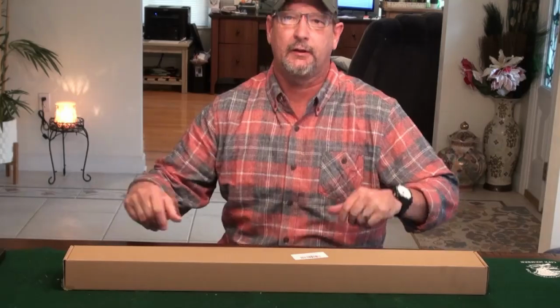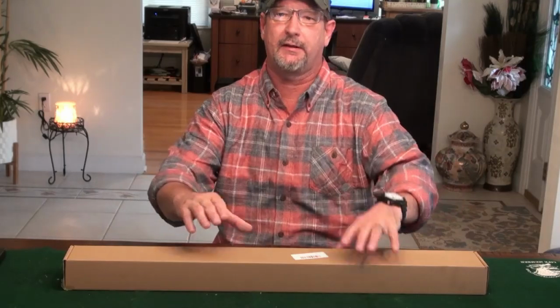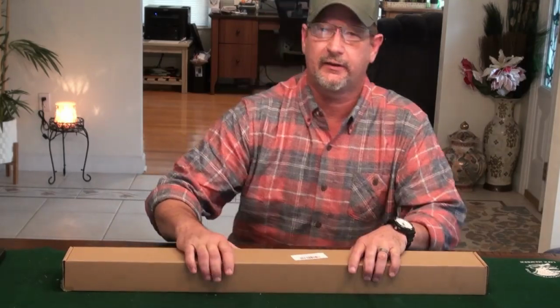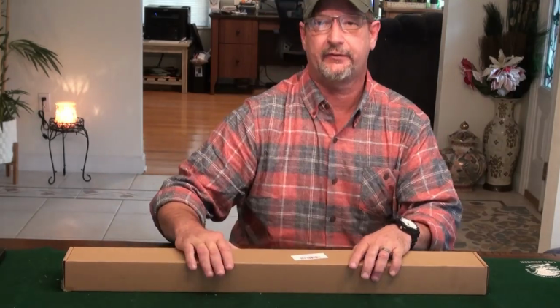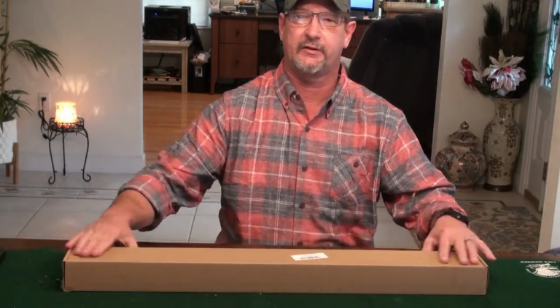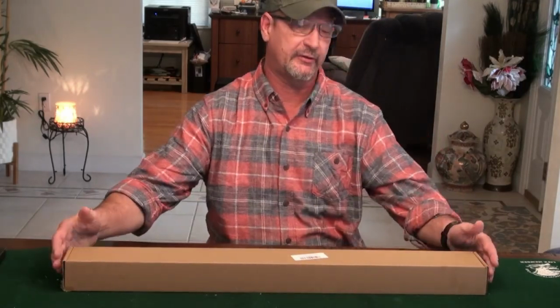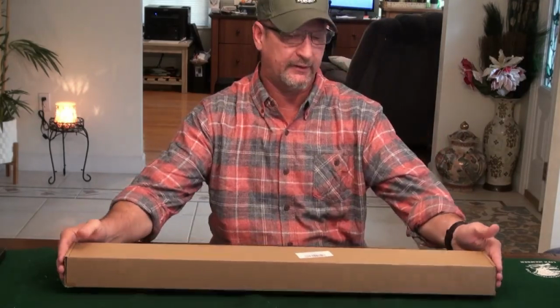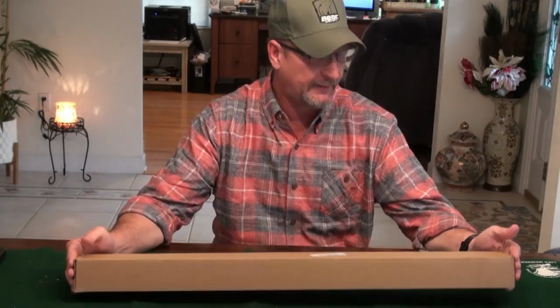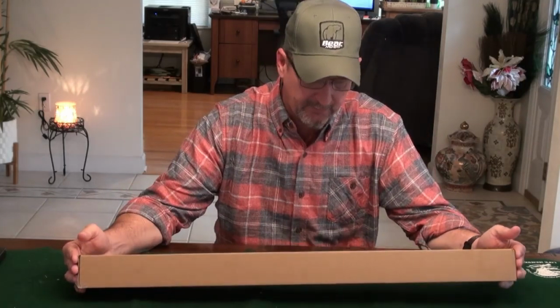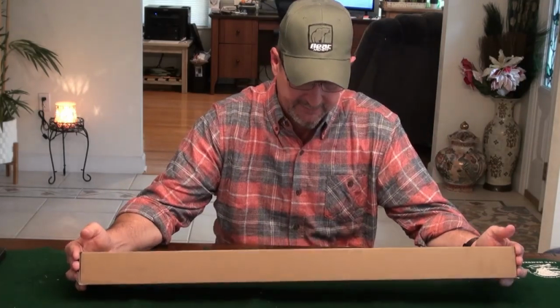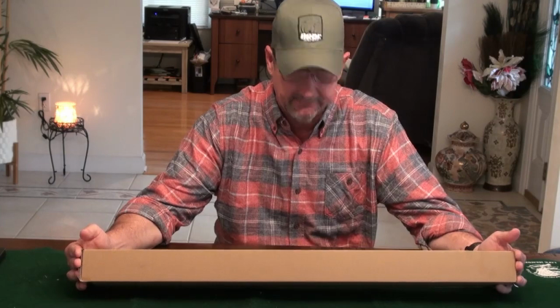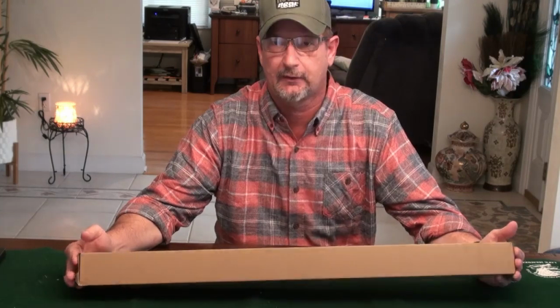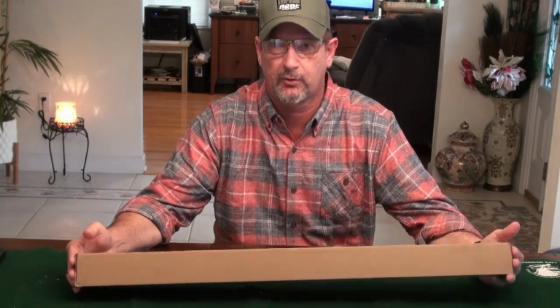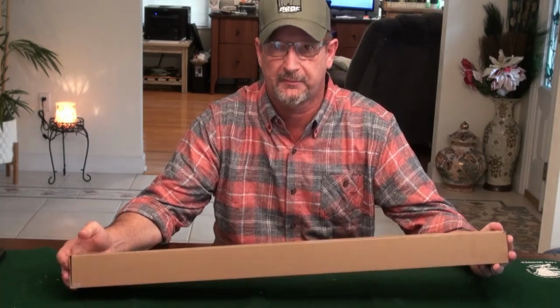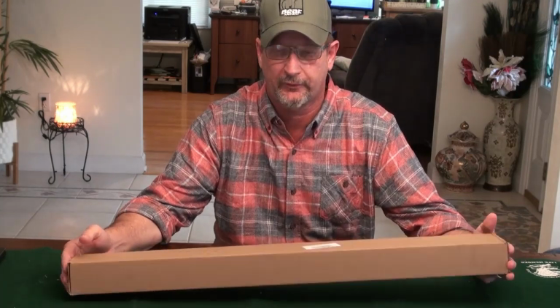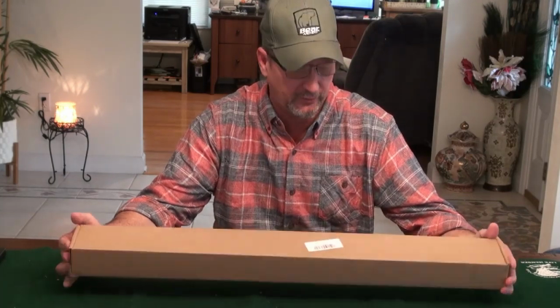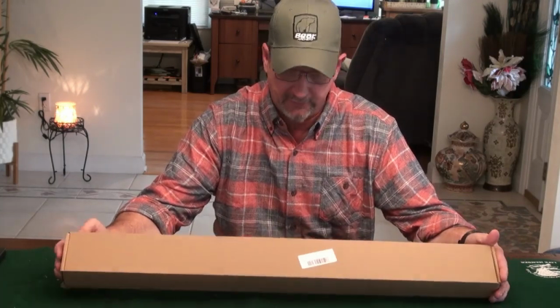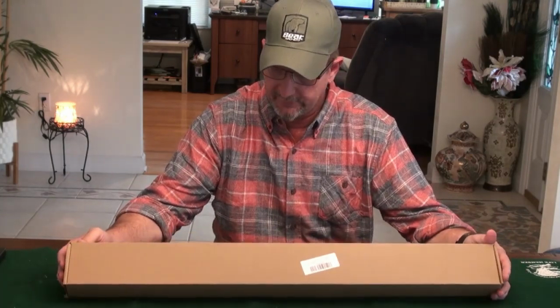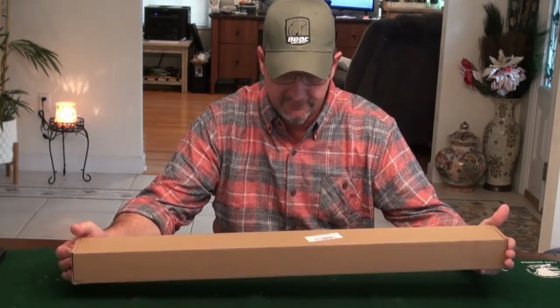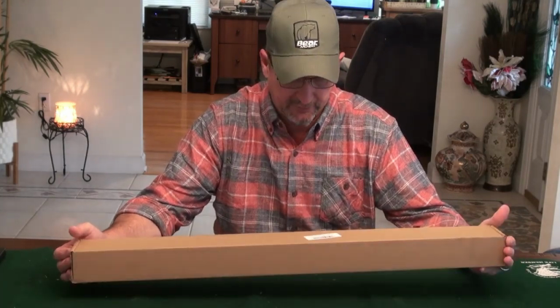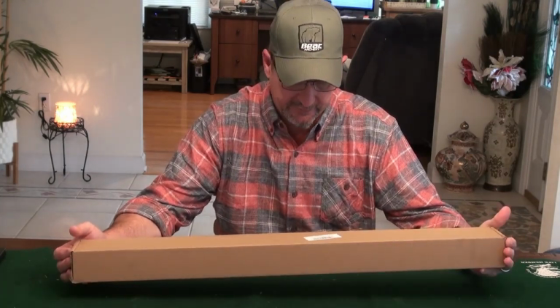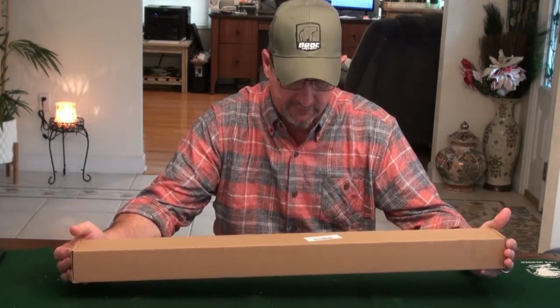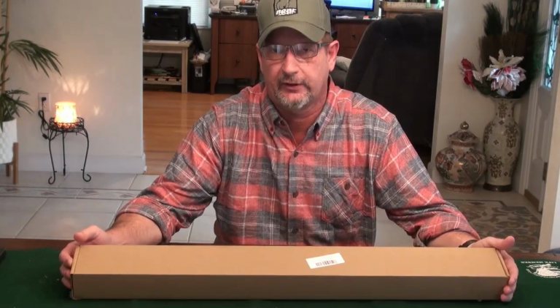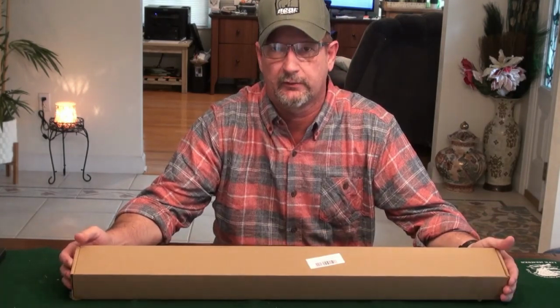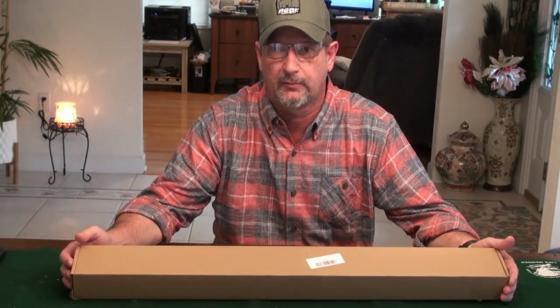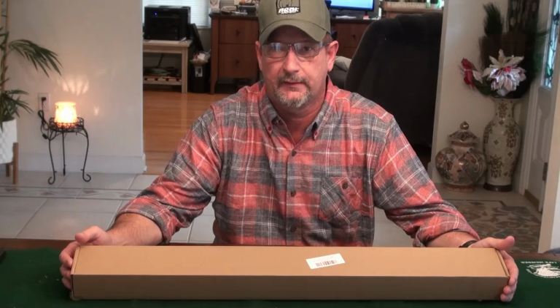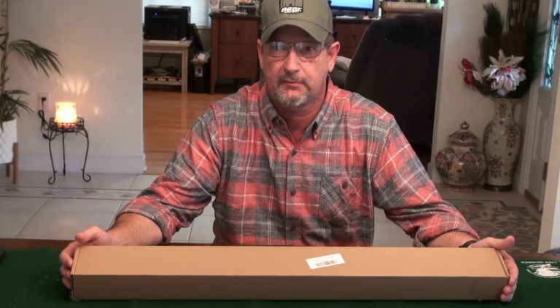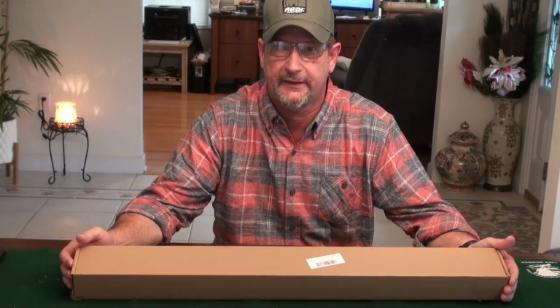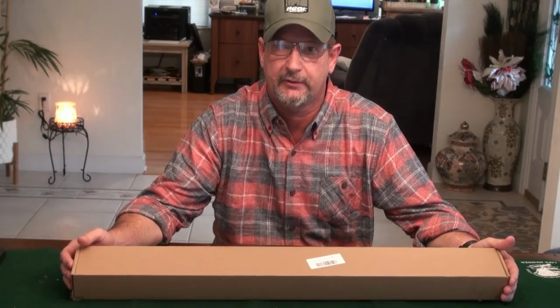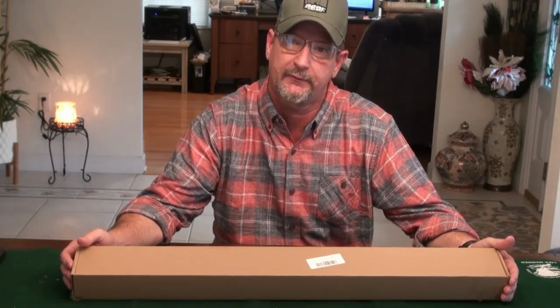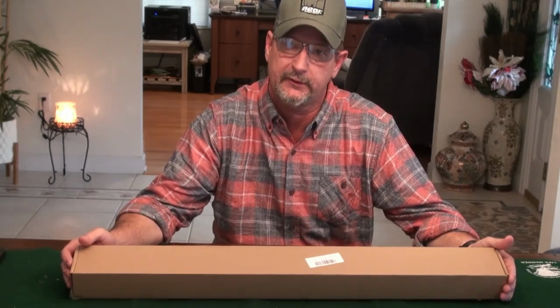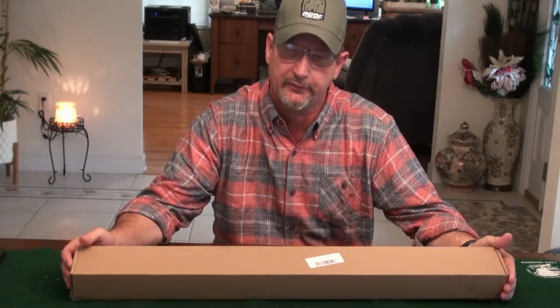Hi everybody, Todd here with All Things Archery and Shooting, and today I got a new box in. When I got them from work, I was sitting by my front door. These are a new set of arrows I ordered for my Bear Montana bow to review on here recently.